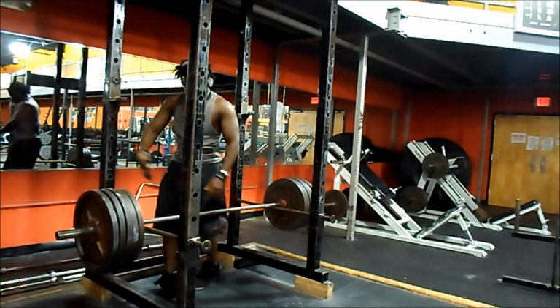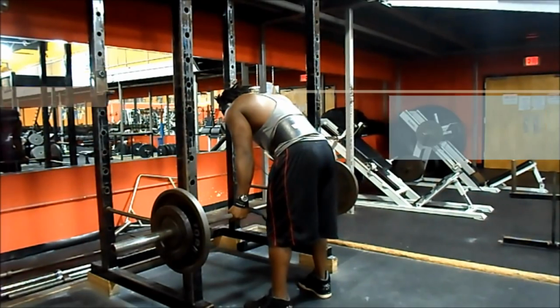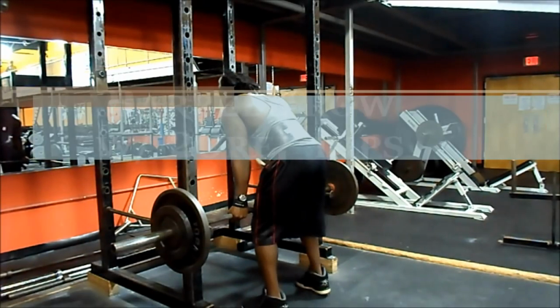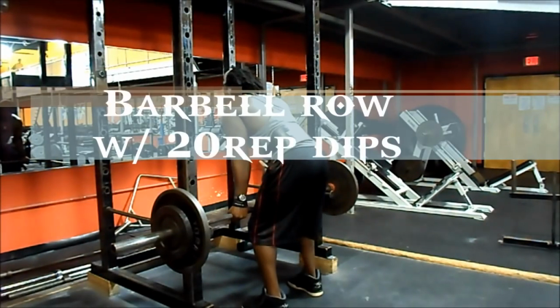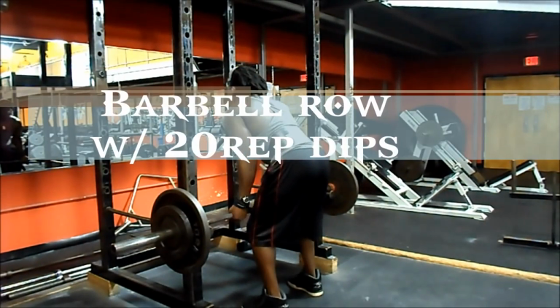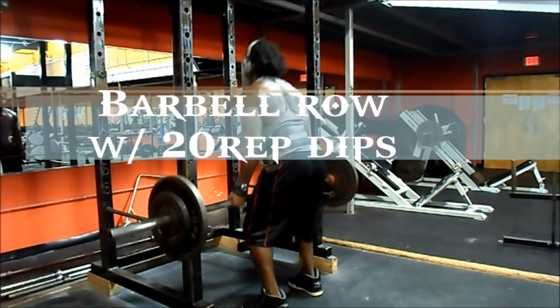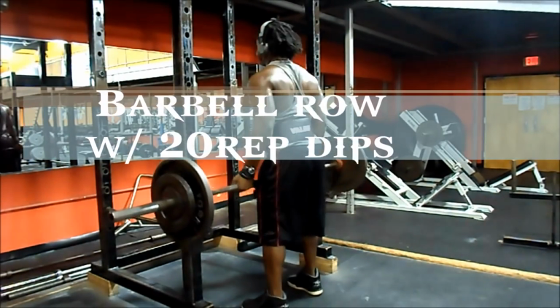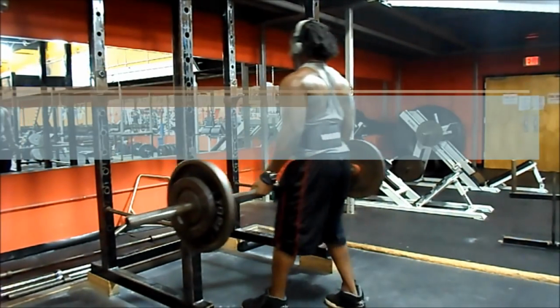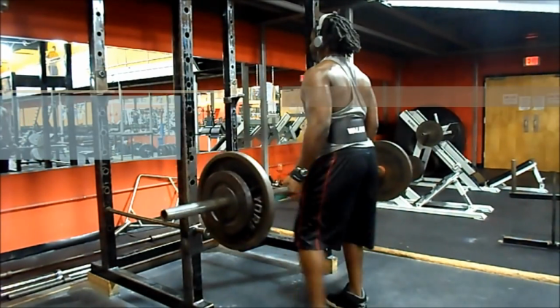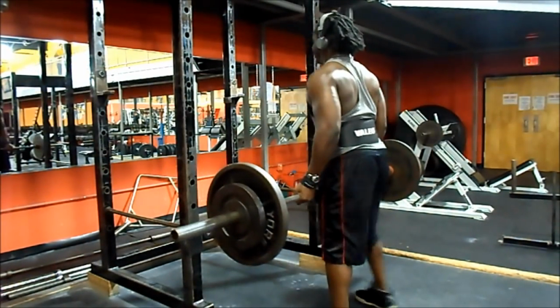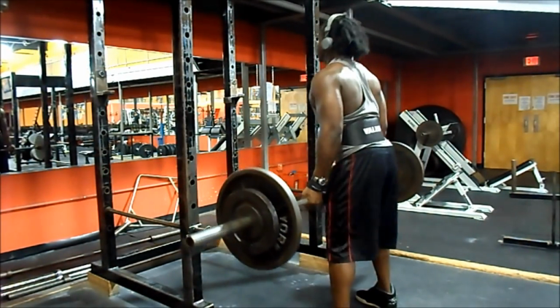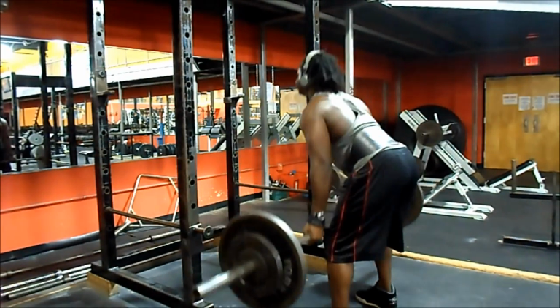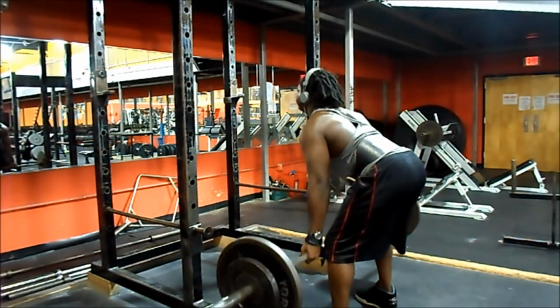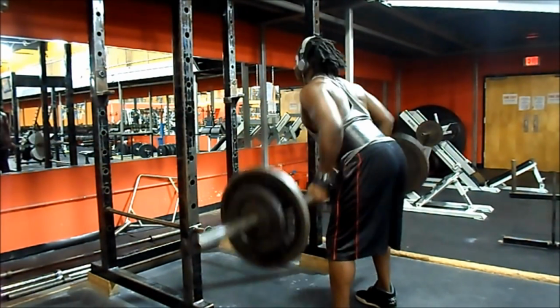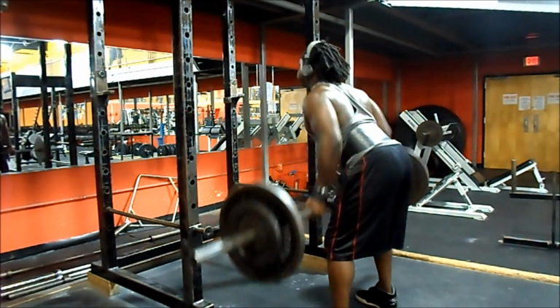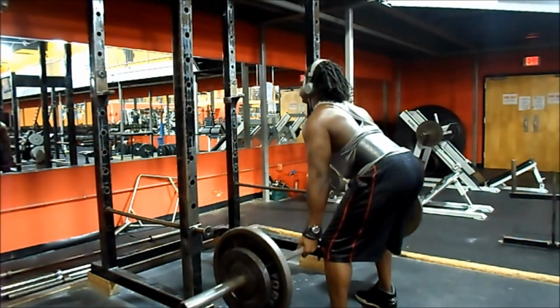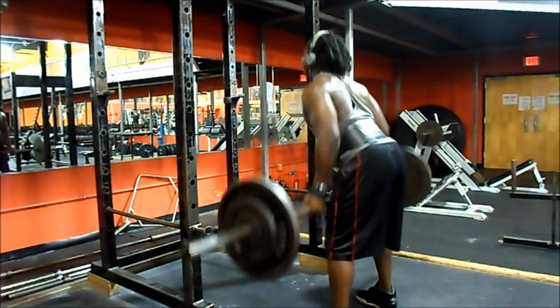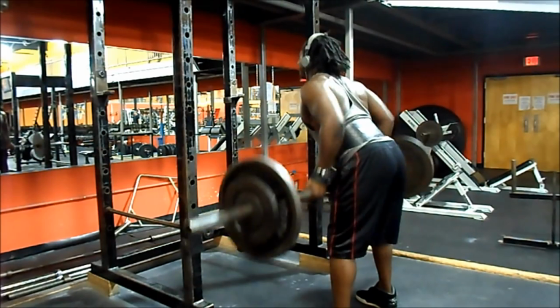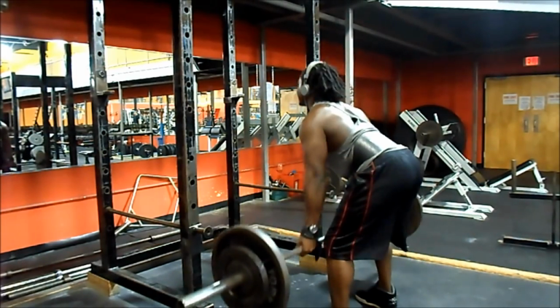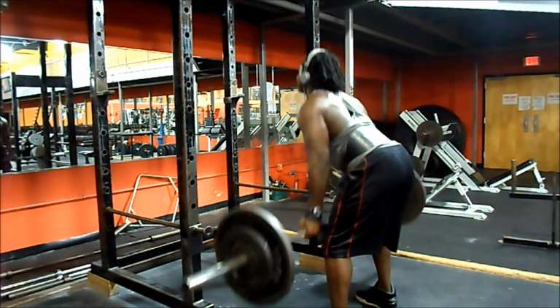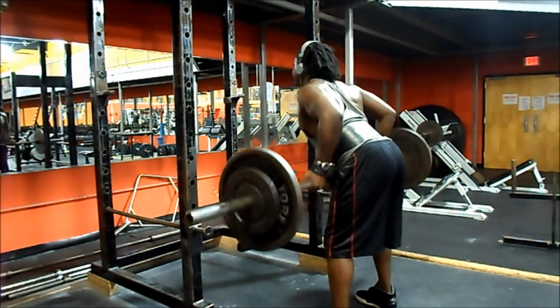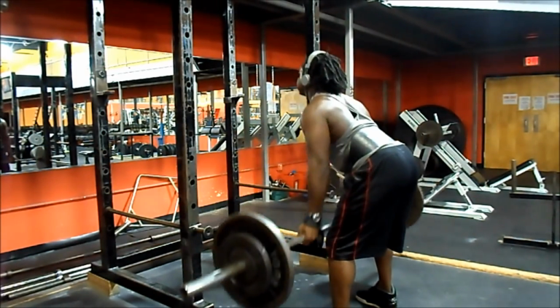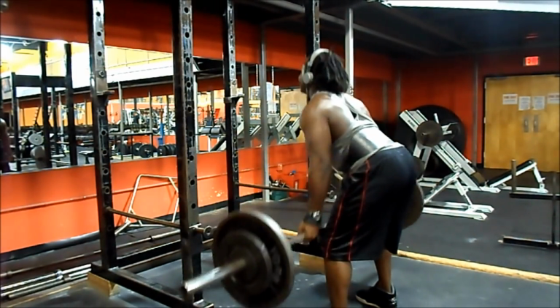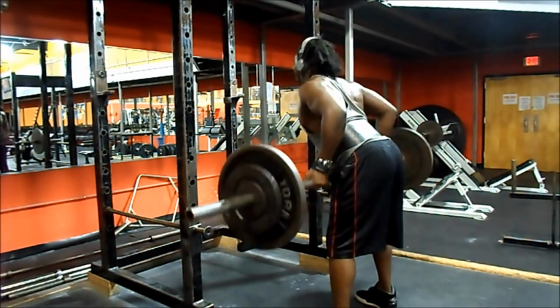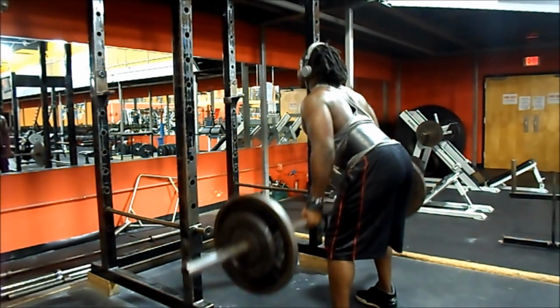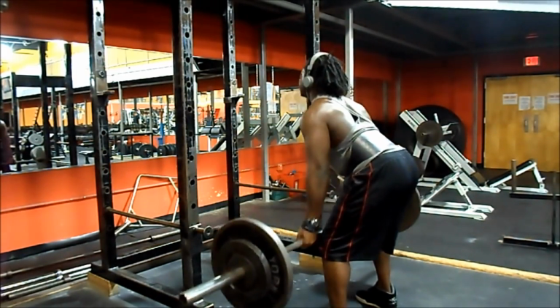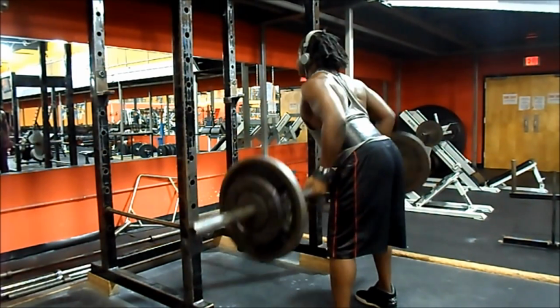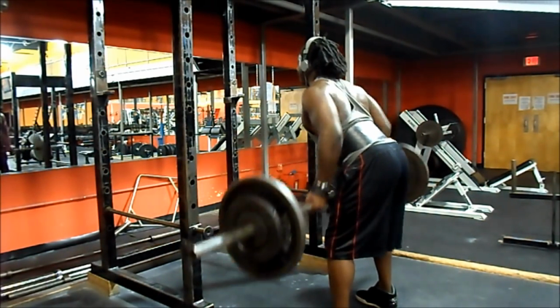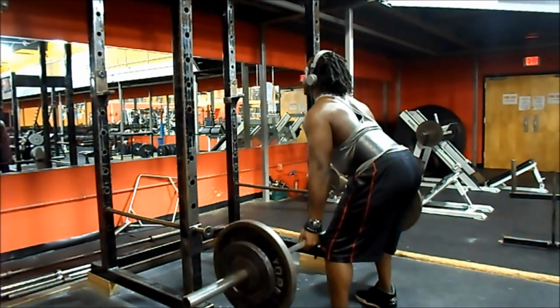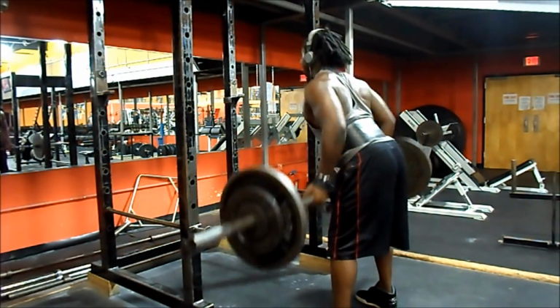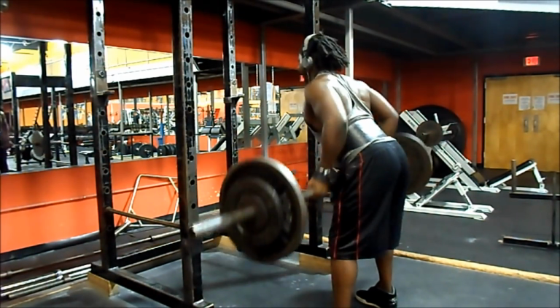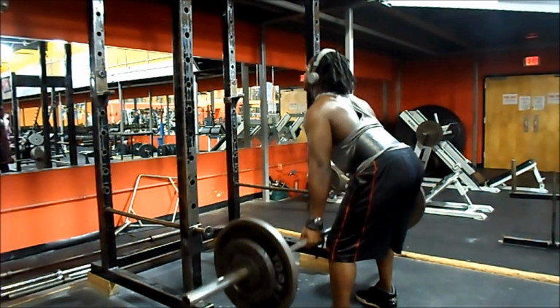Now I start doing my power cardio, which I made a video about a few days ago. I go really fast and explosive — I pick two body parts and keep supersetting back and forth, in this case back and chest.